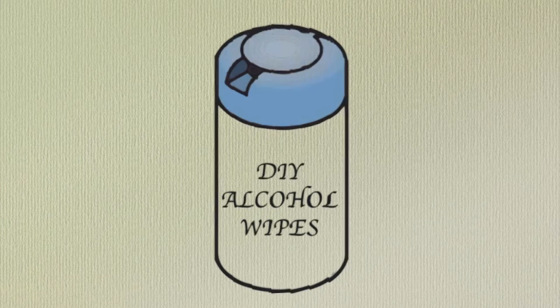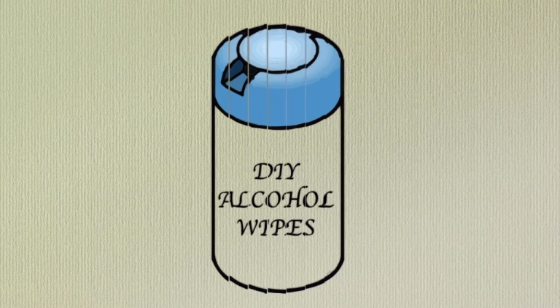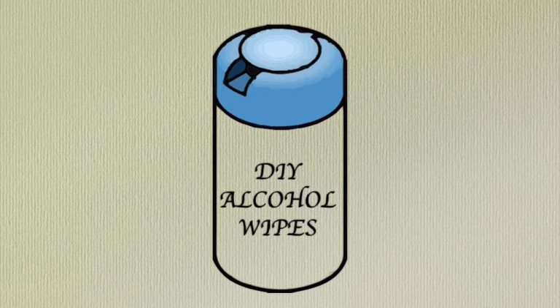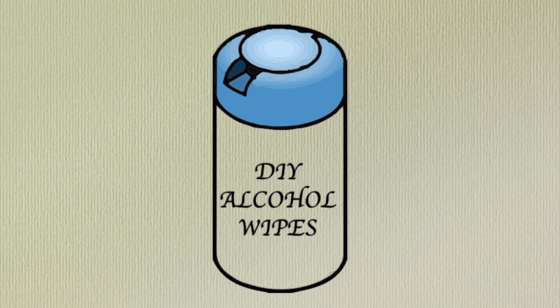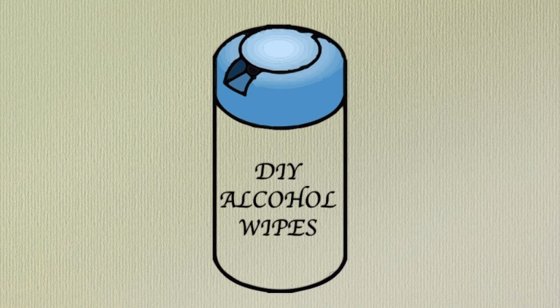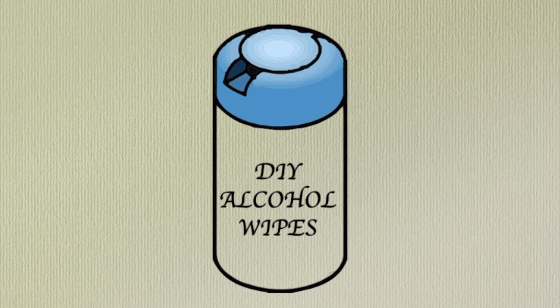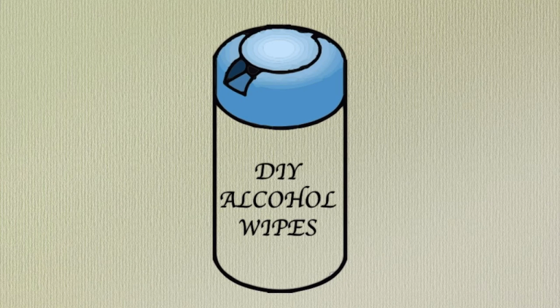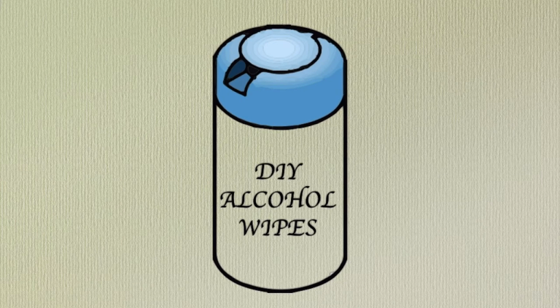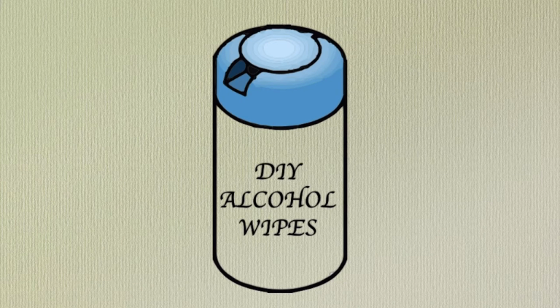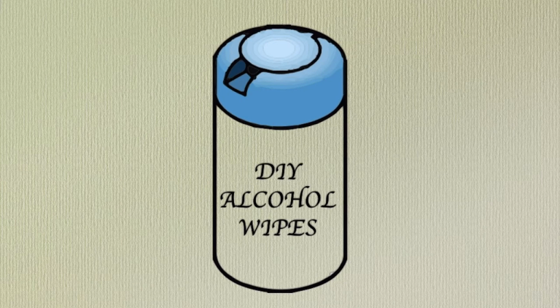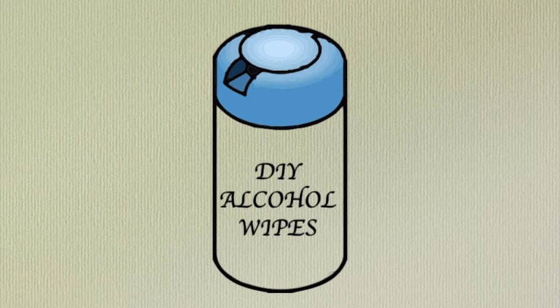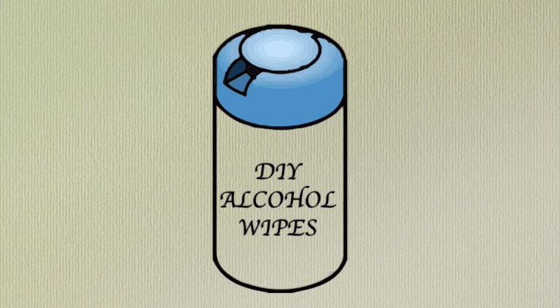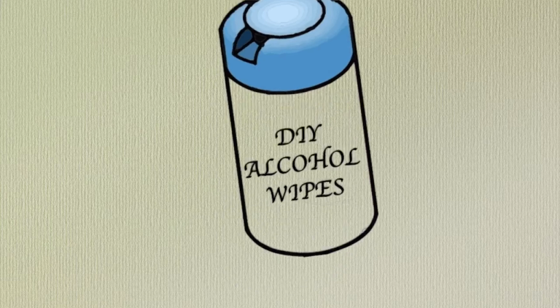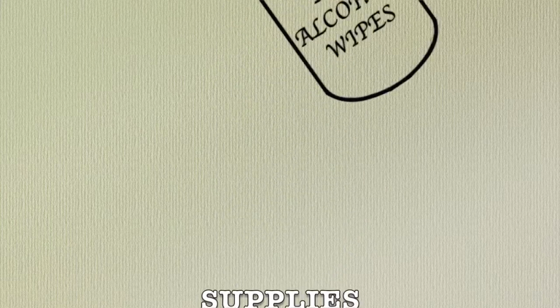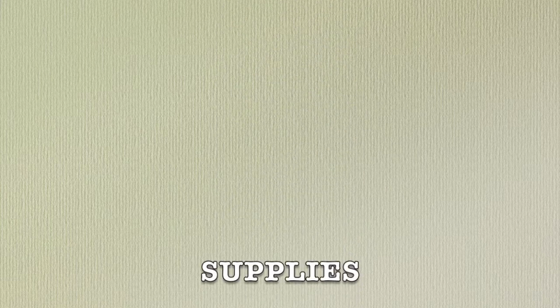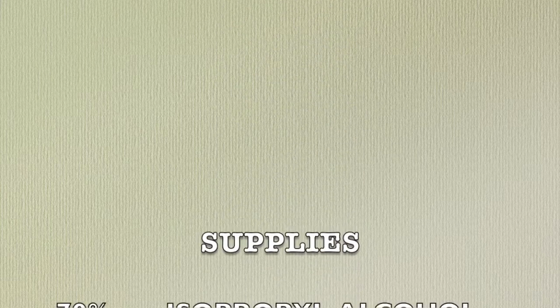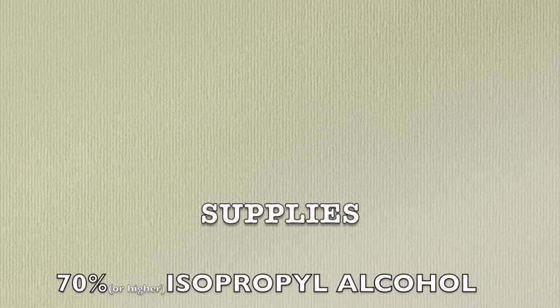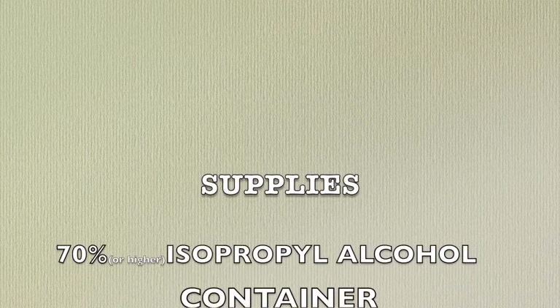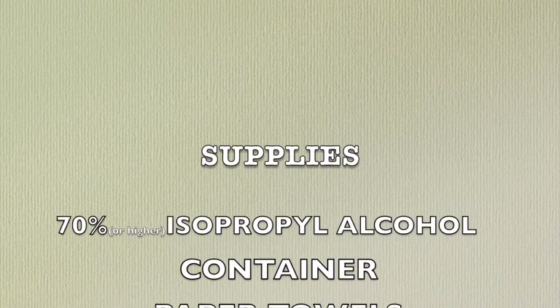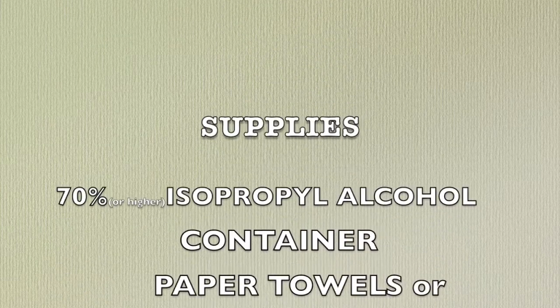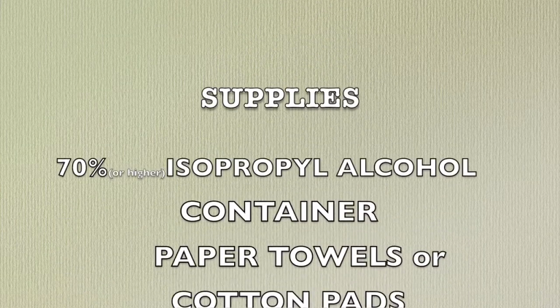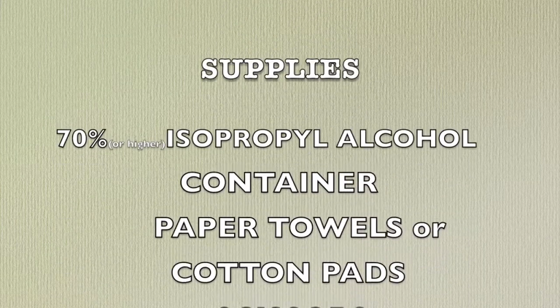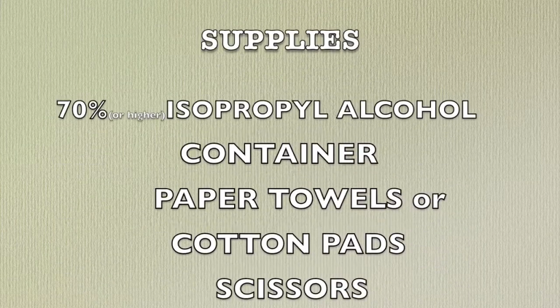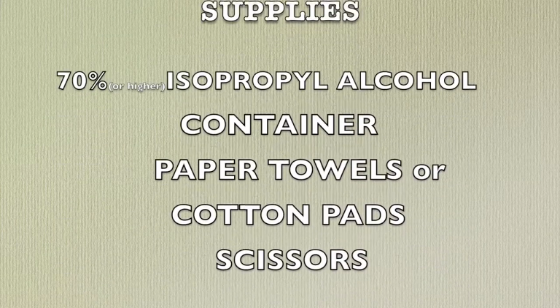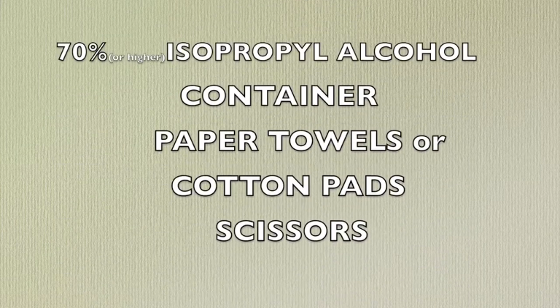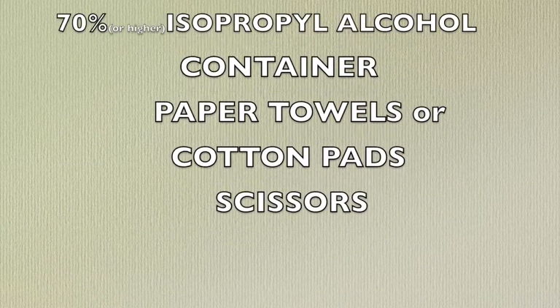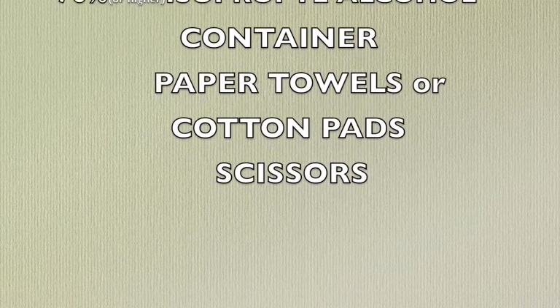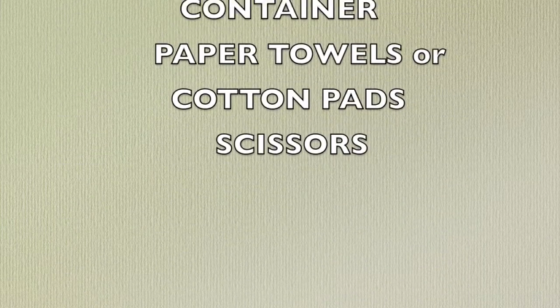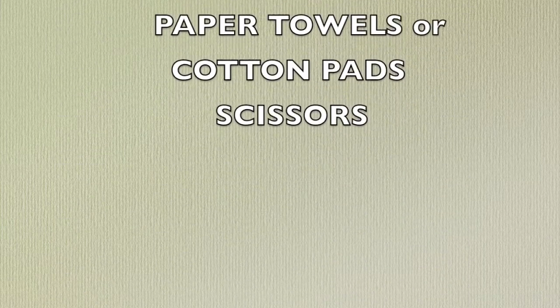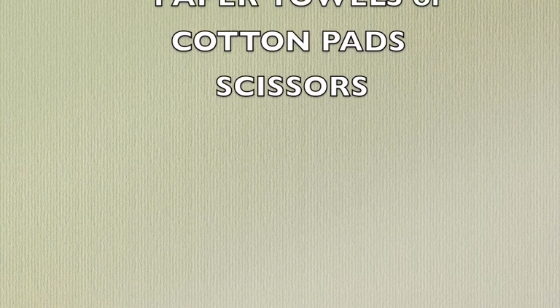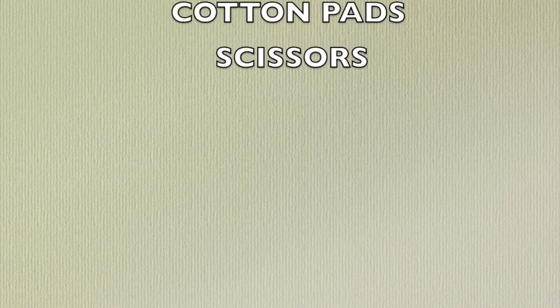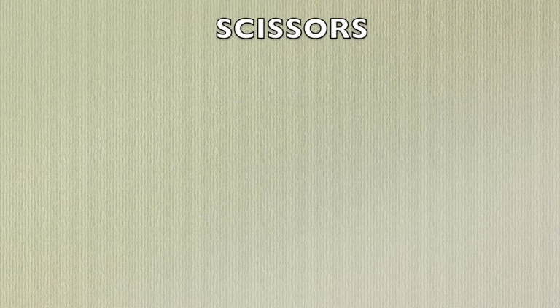Next I'll be teaching you how to make alcohol wipes. You will need 70% or higher isopropyl alcohol, a container, paper towels or cotton pads, and scissors.